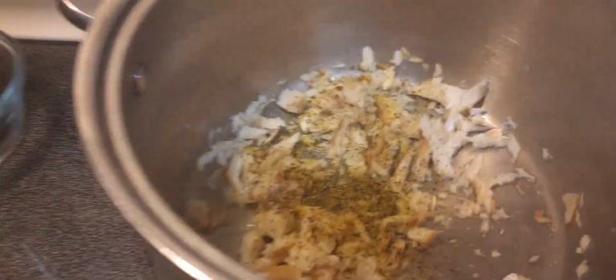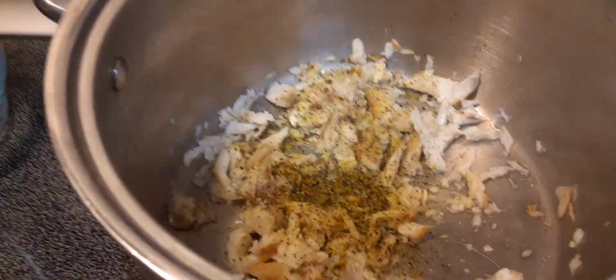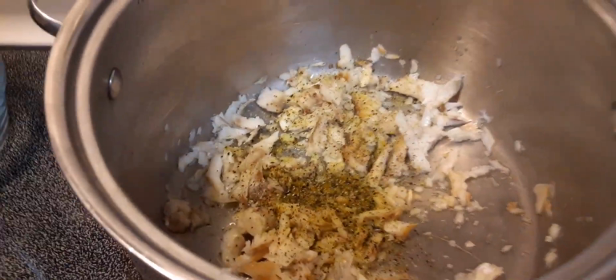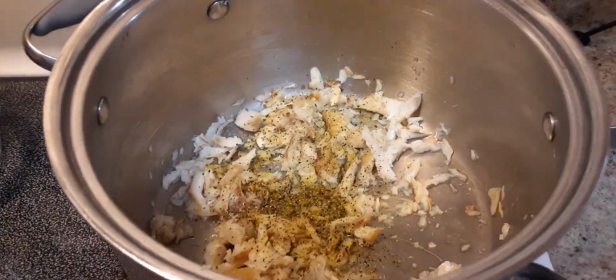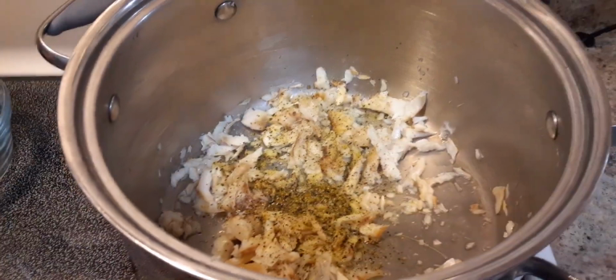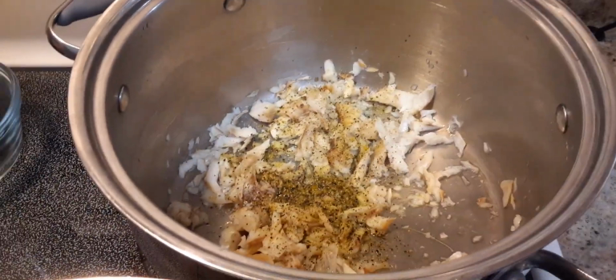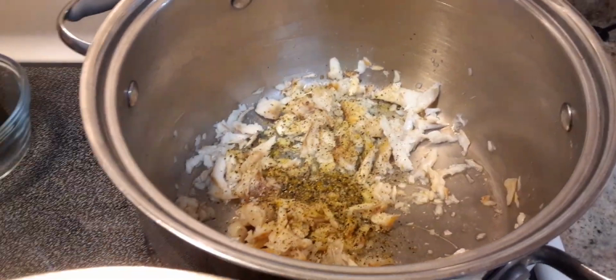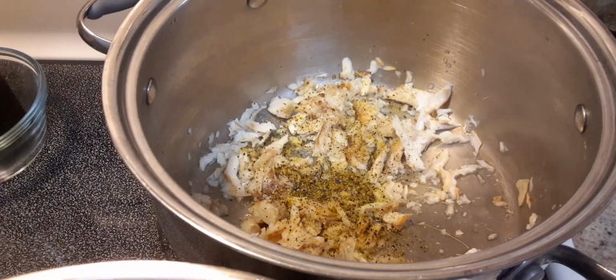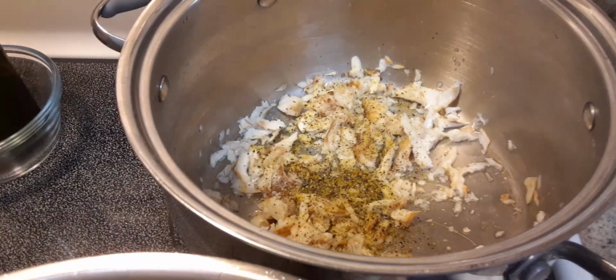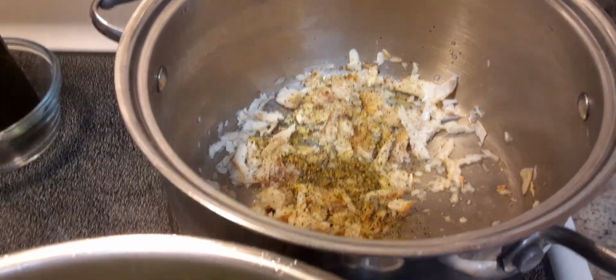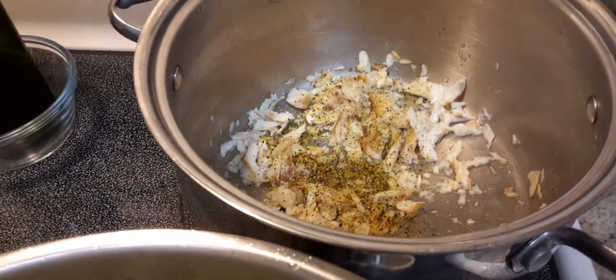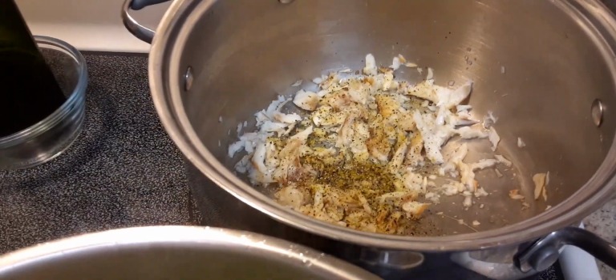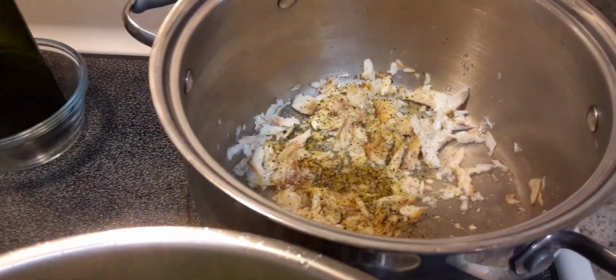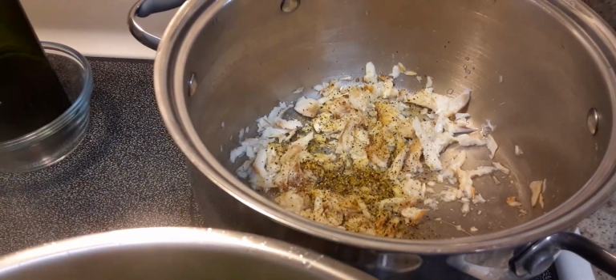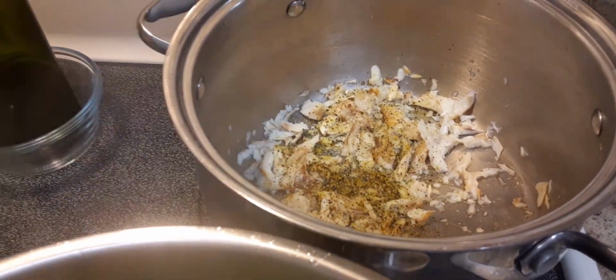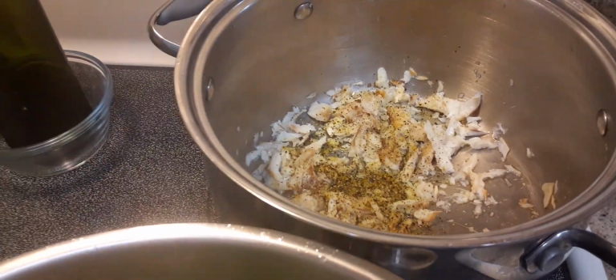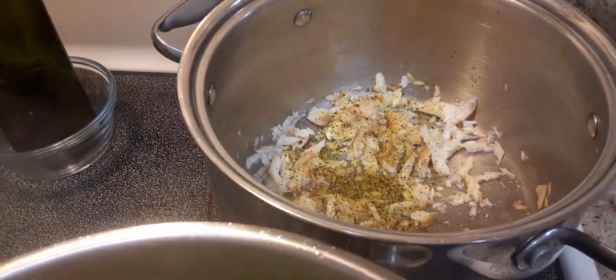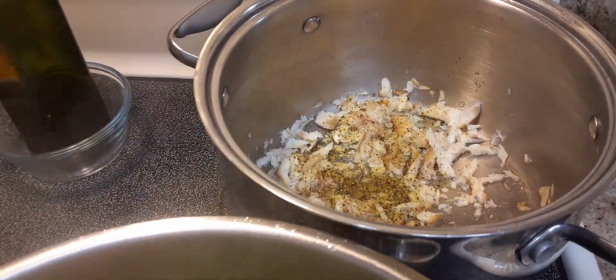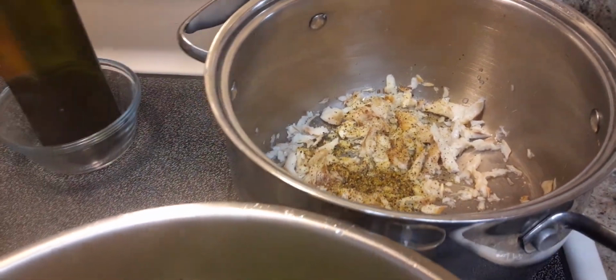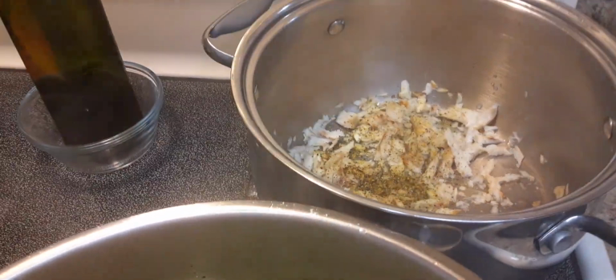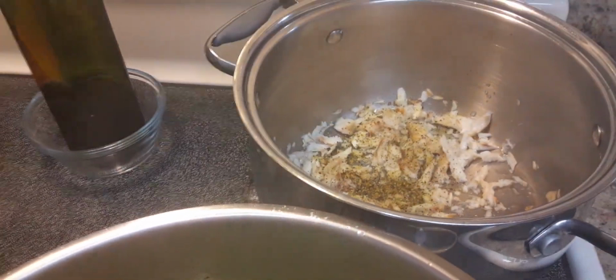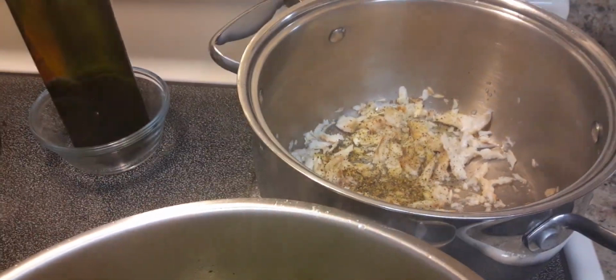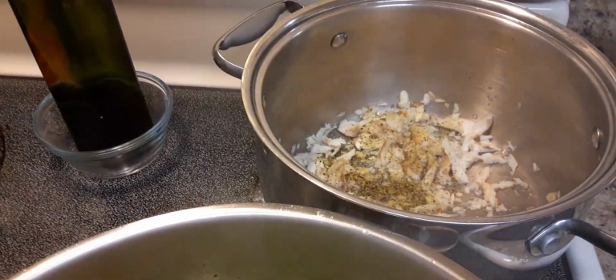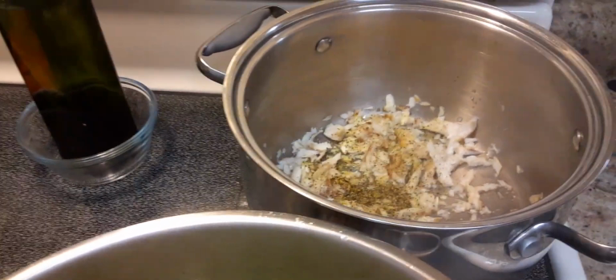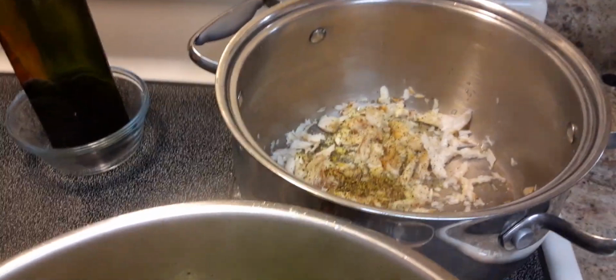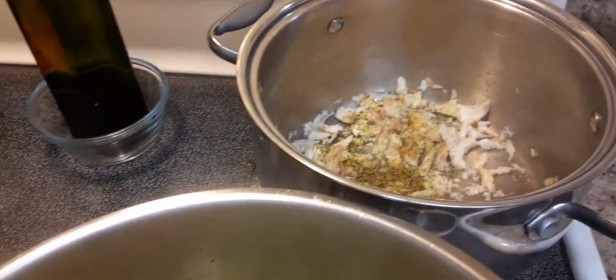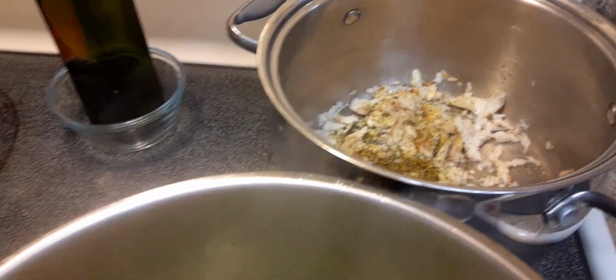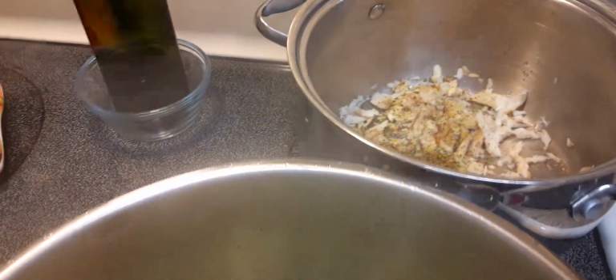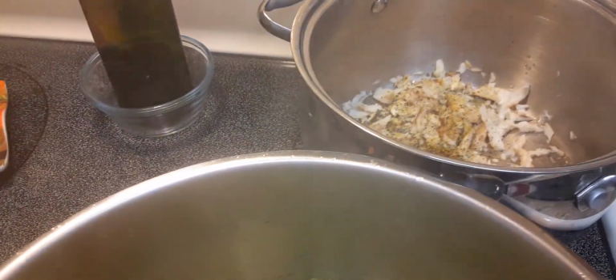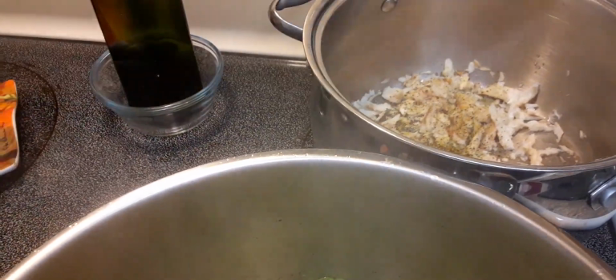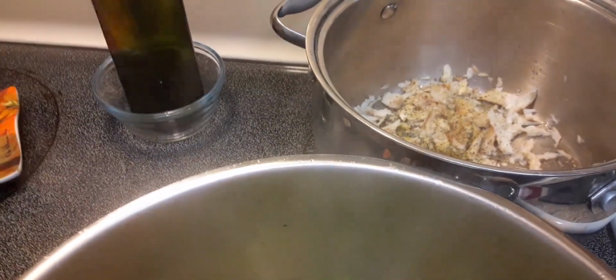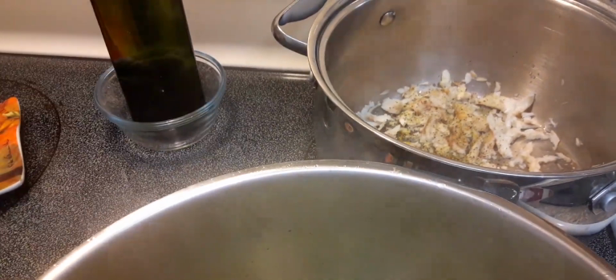What I have is some boiled salted fish, and we add all of that in and let it cook up. In the meantime, we're gonna cover it and let it steam or cook until it gets soaked.